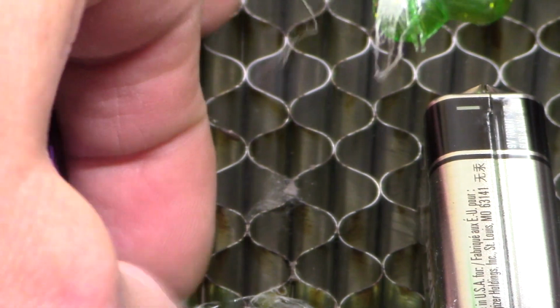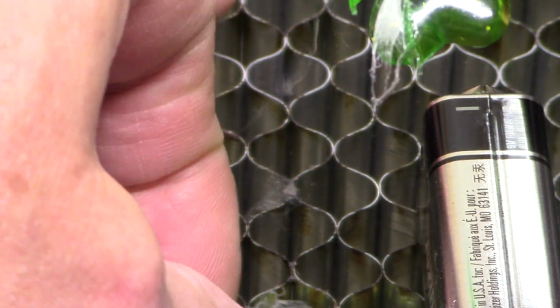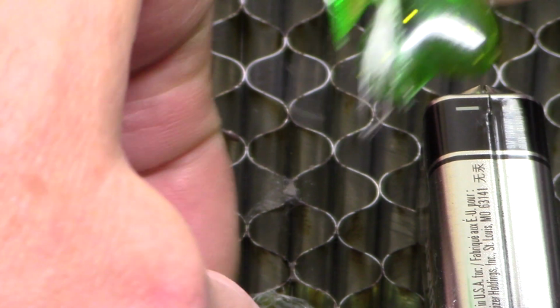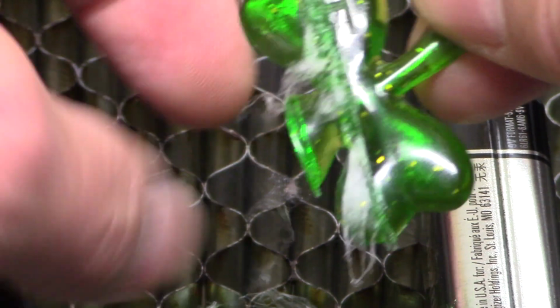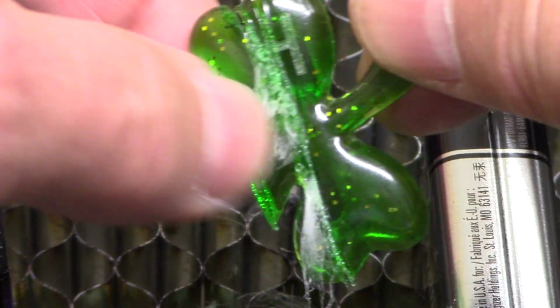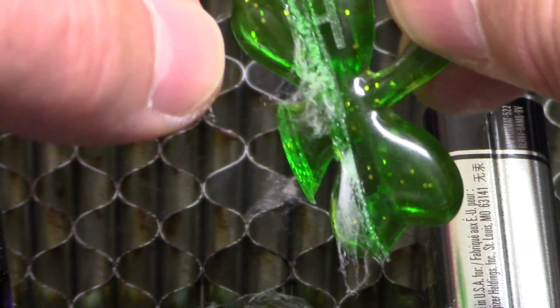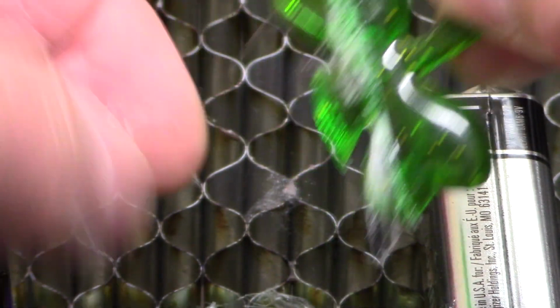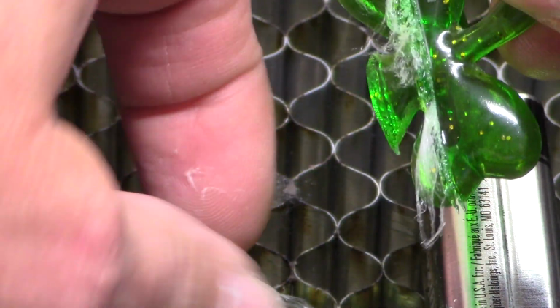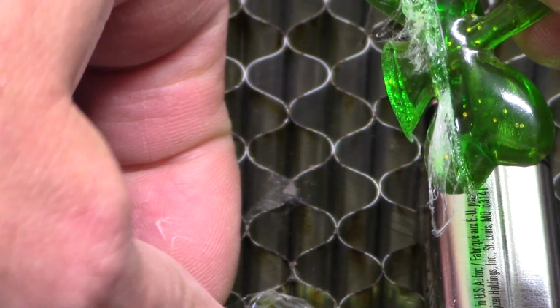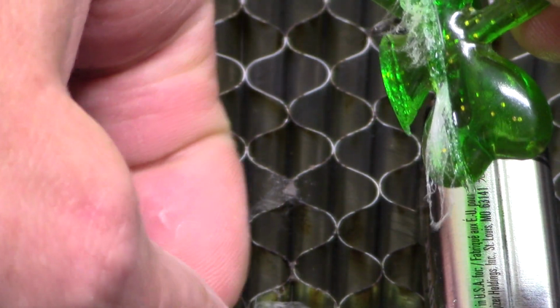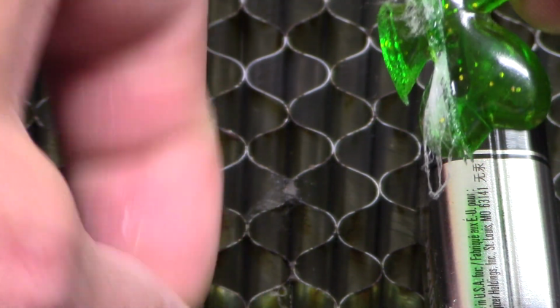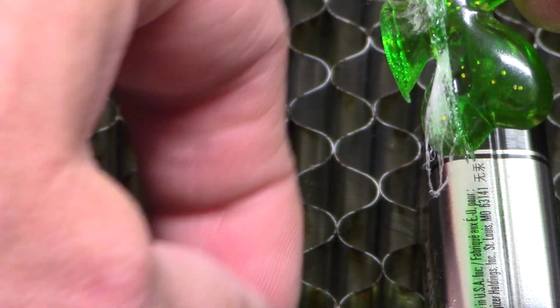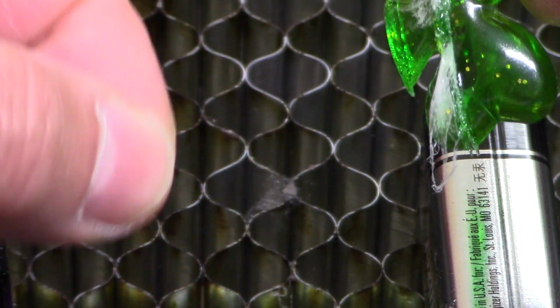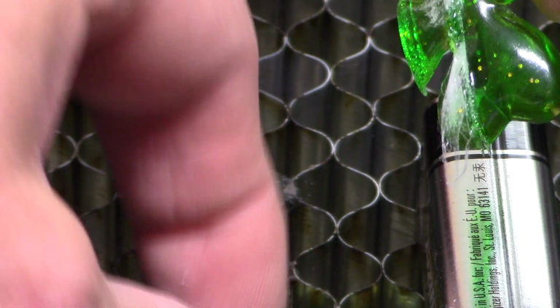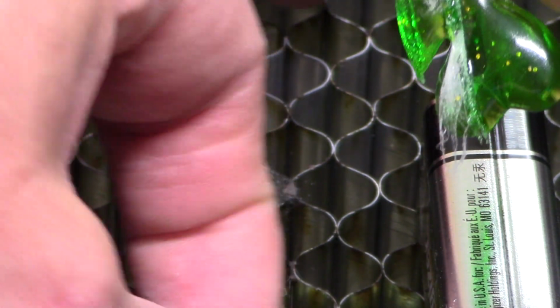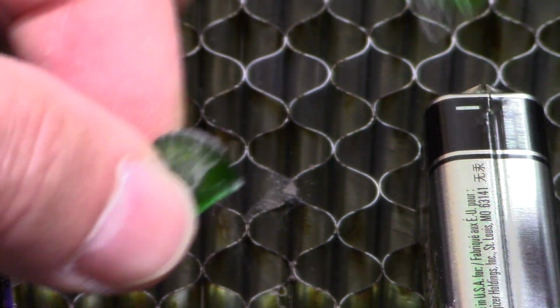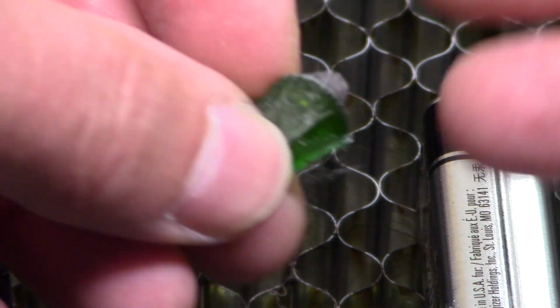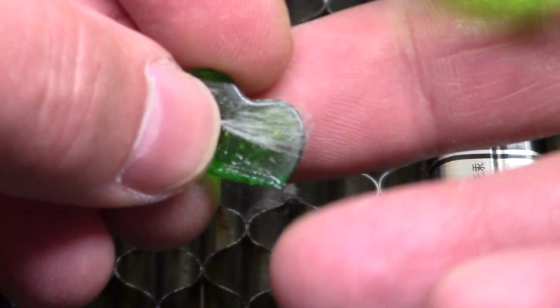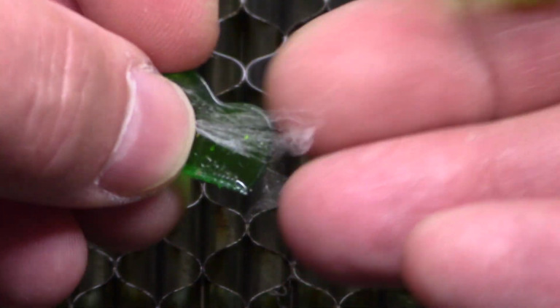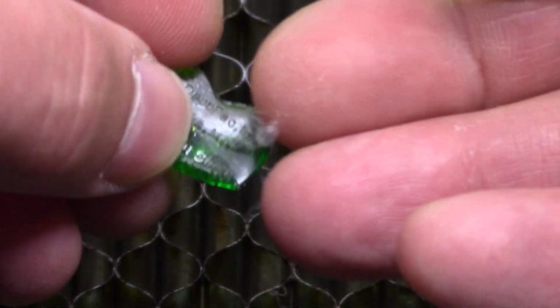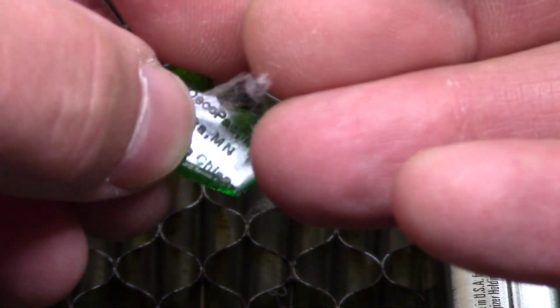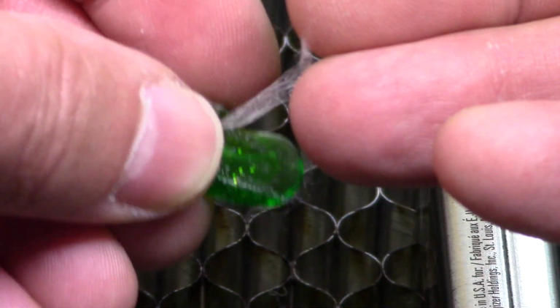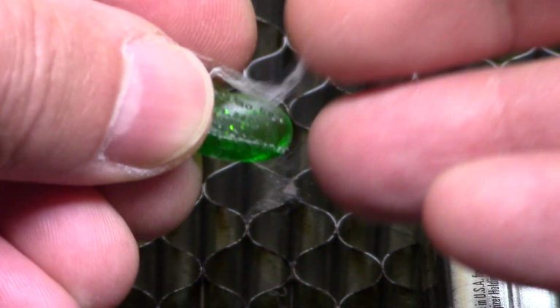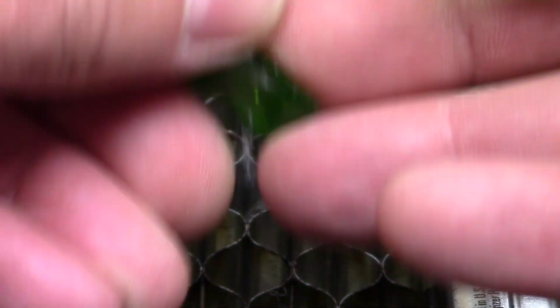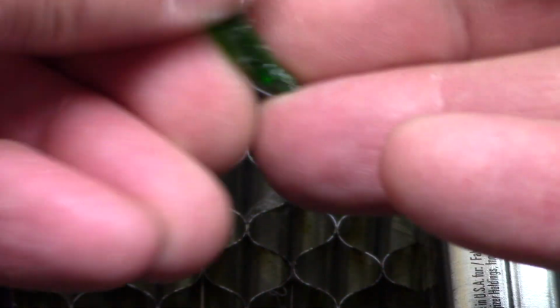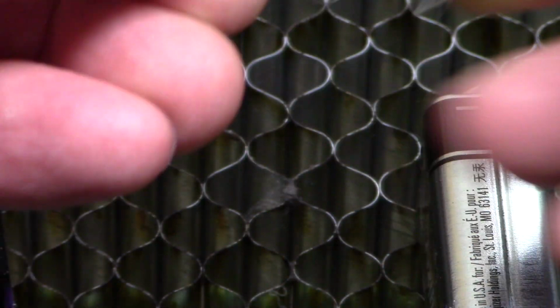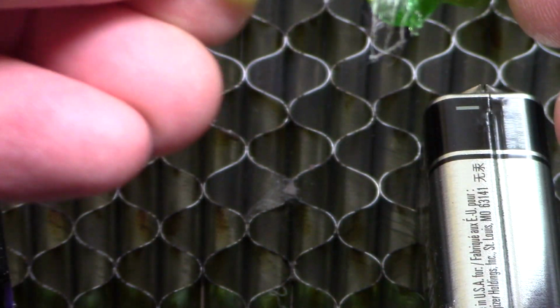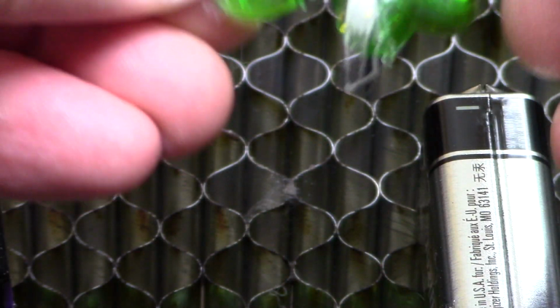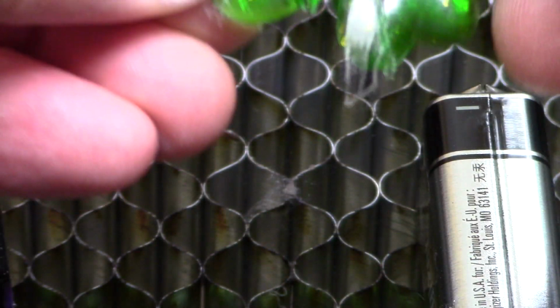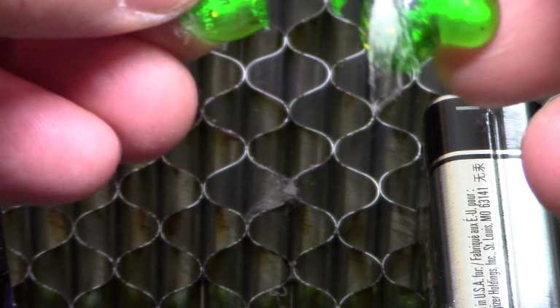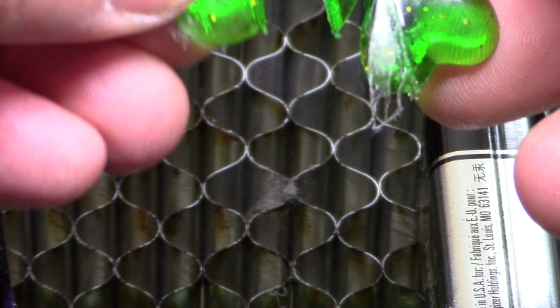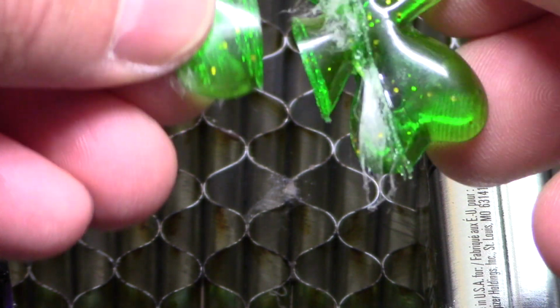Oh man, look at all these fine little wispy pieces of plastic — it's like a spider web. Success though — cut right through this, no problem.